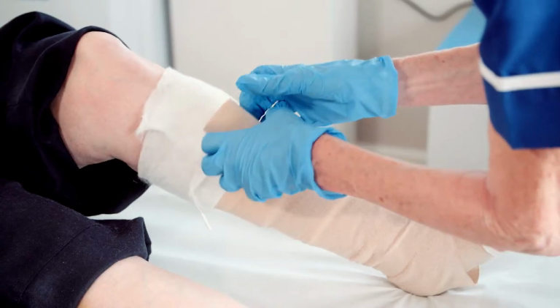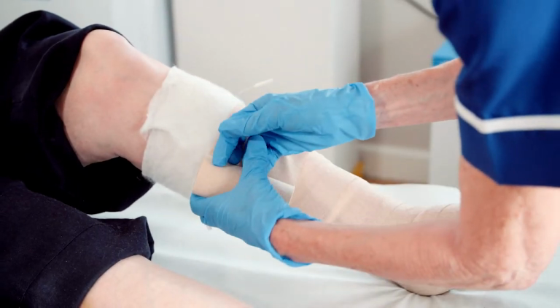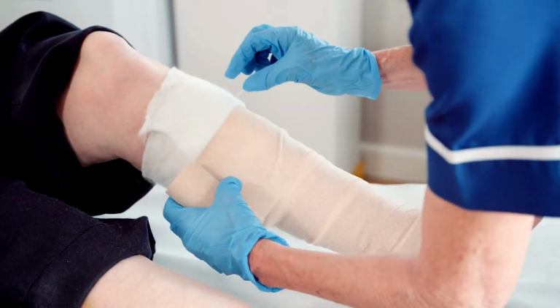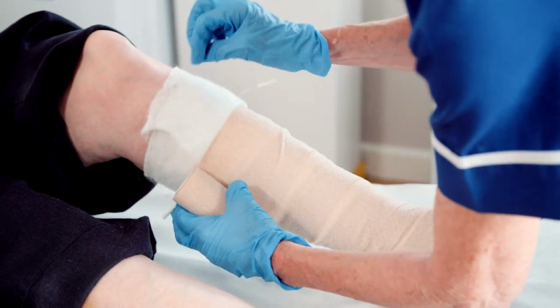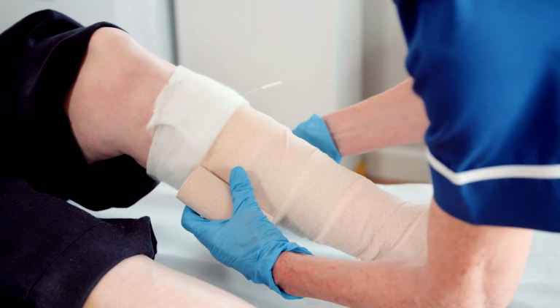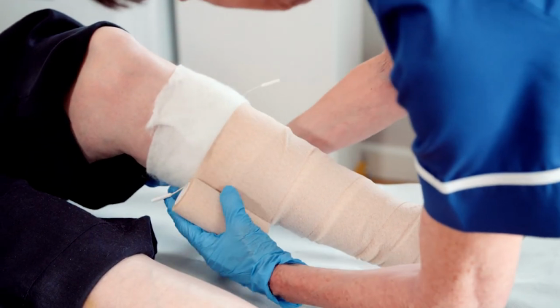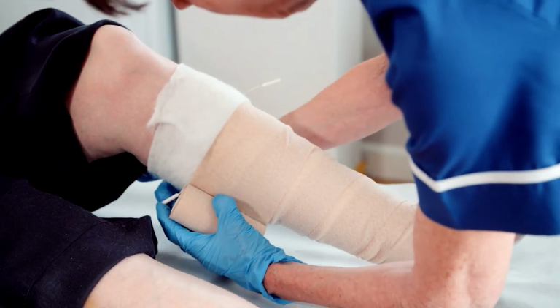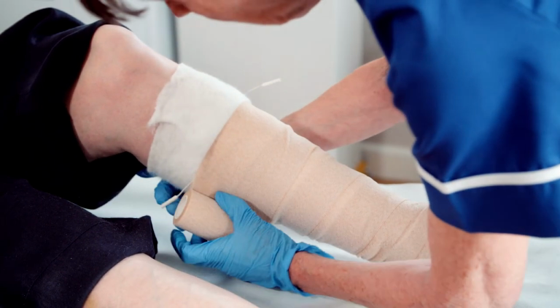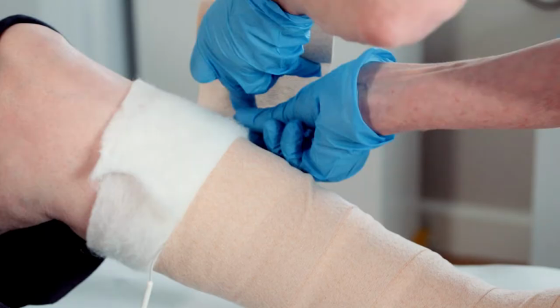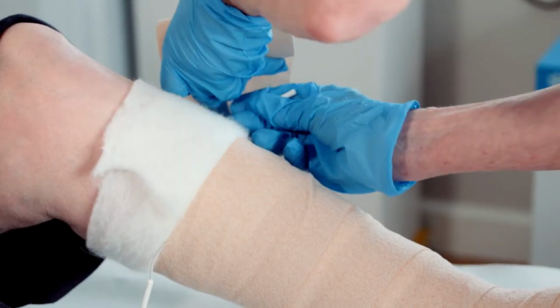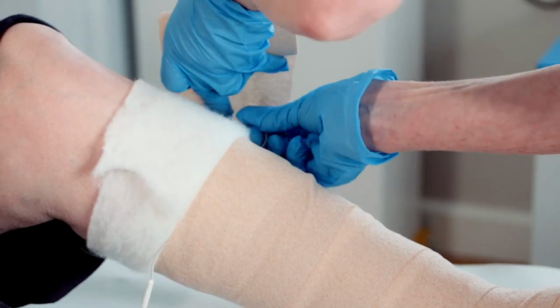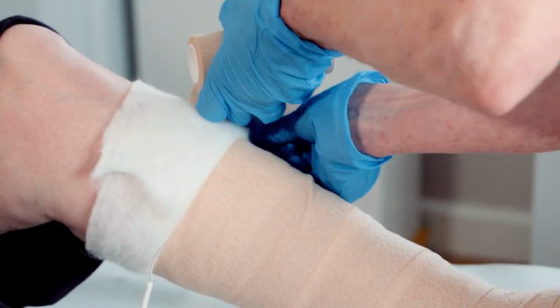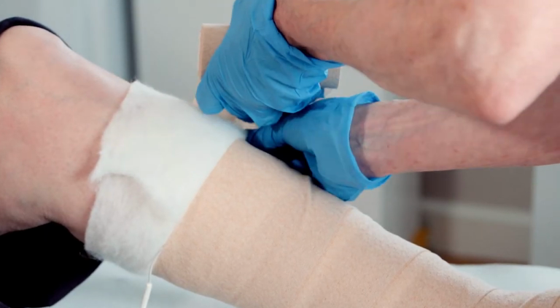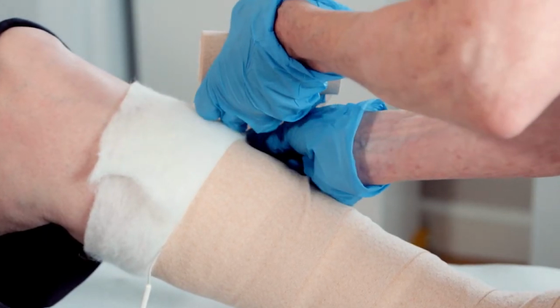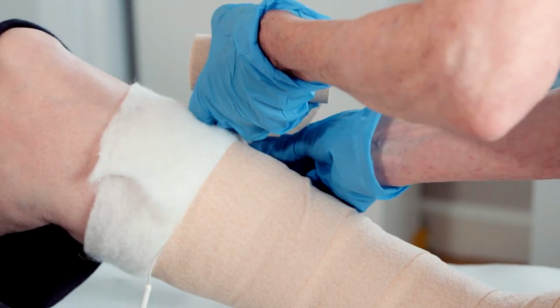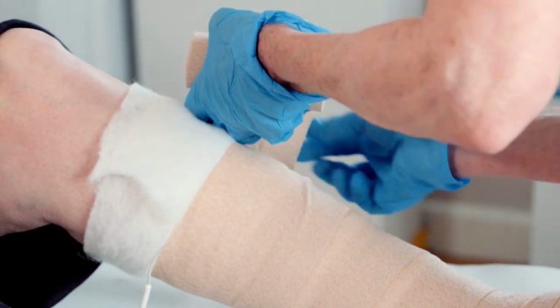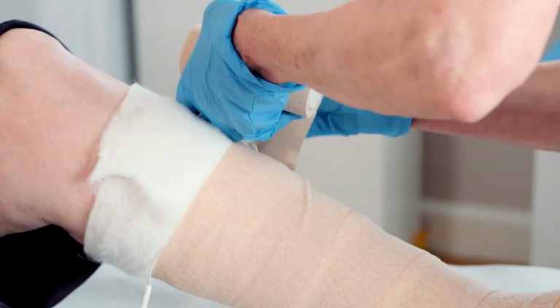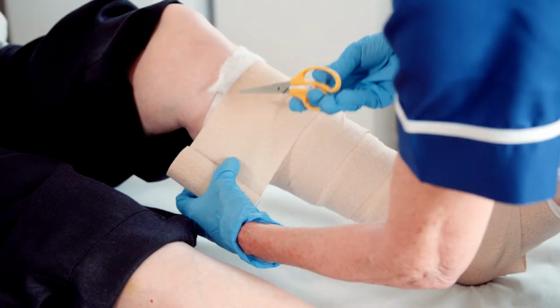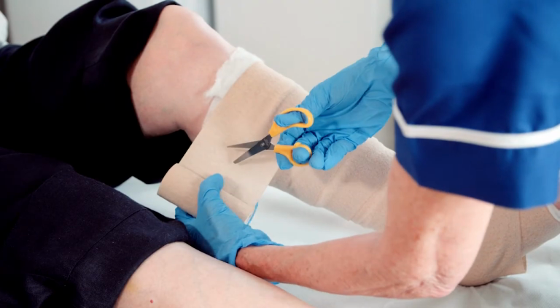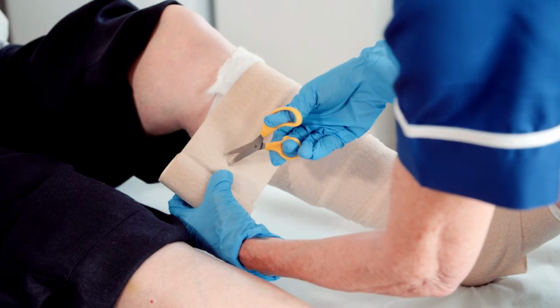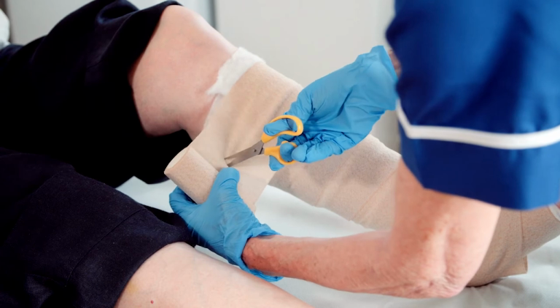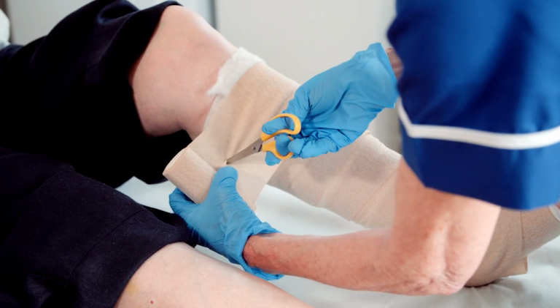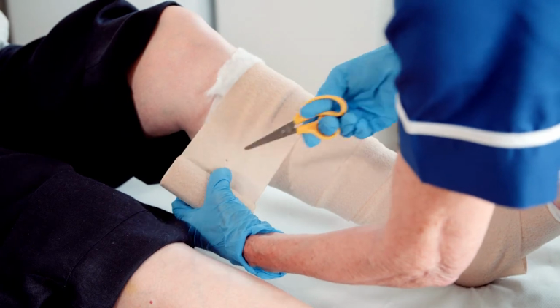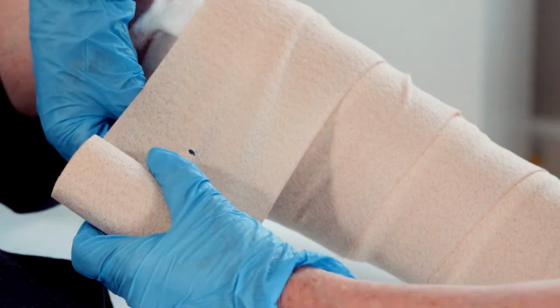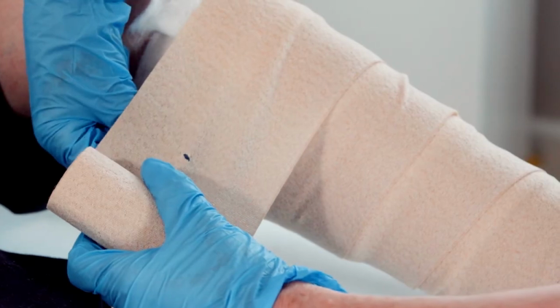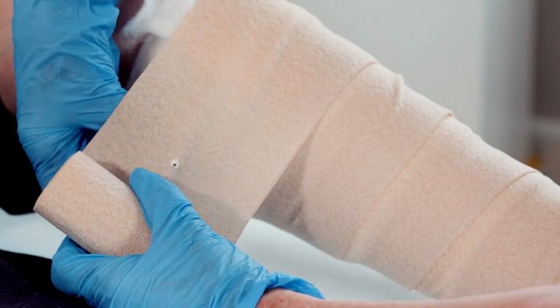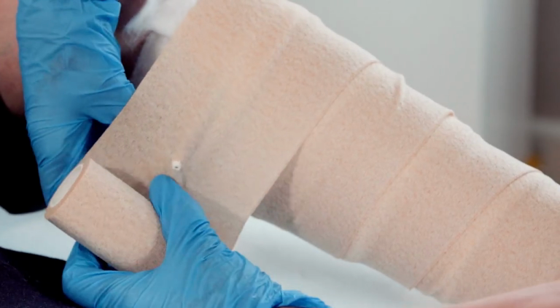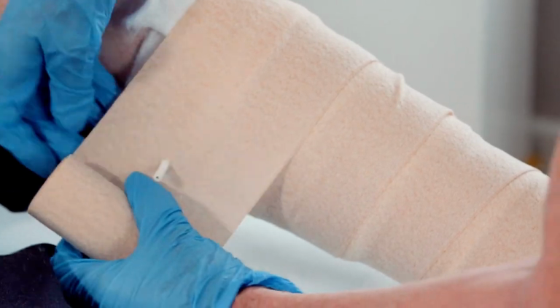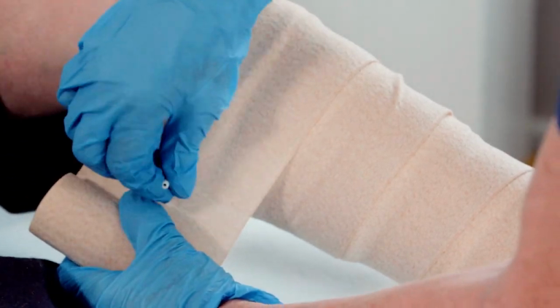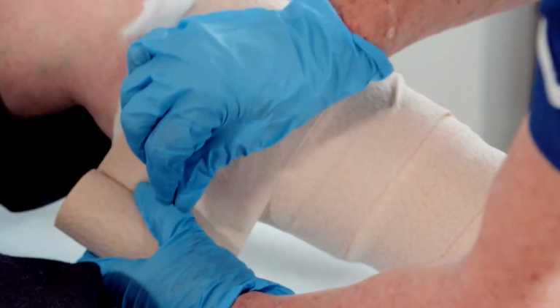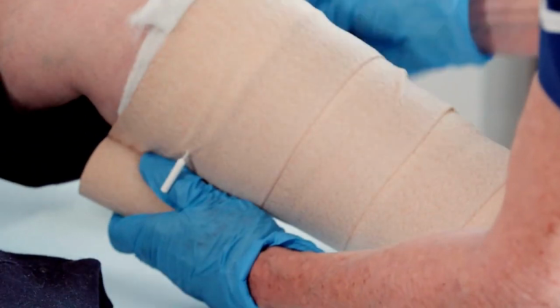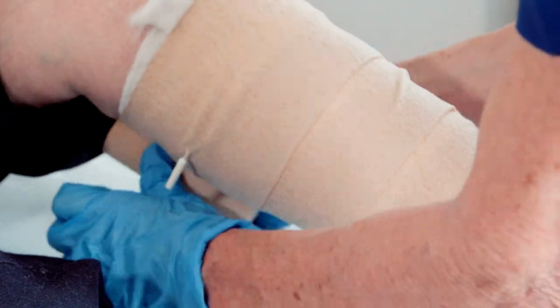You are now ready to apply compression bandages. Follow the manufacturer instructions for applying the compression, ensuring that the electrode wires are fed through the compression bandage and not in direct contact with the skin to avoid any pressure injuries.